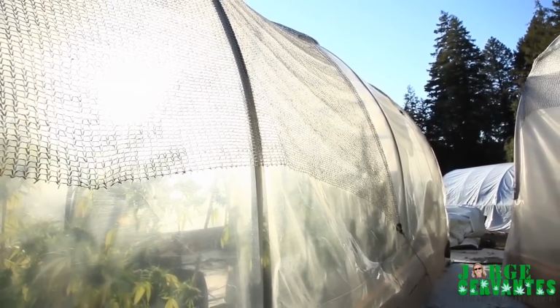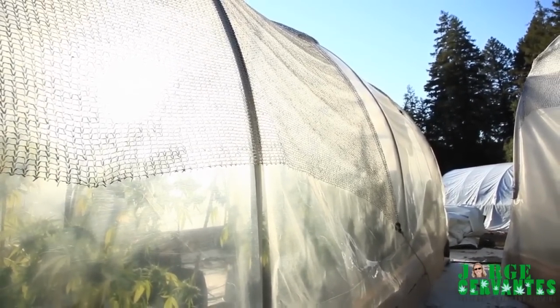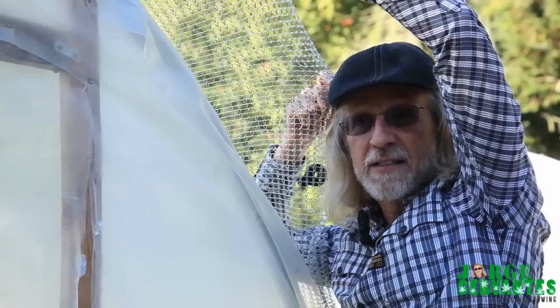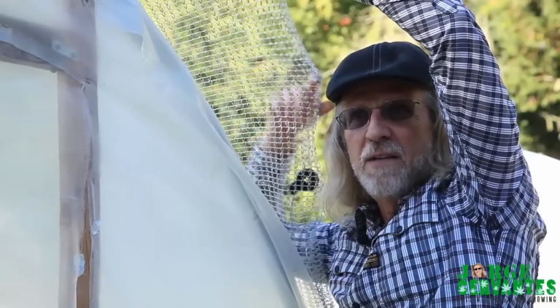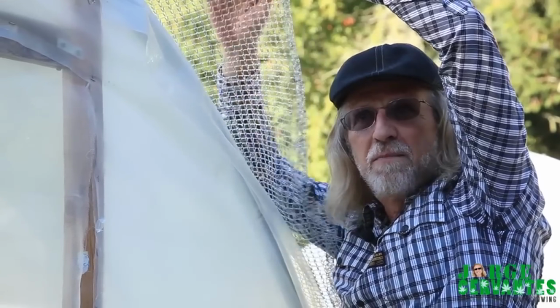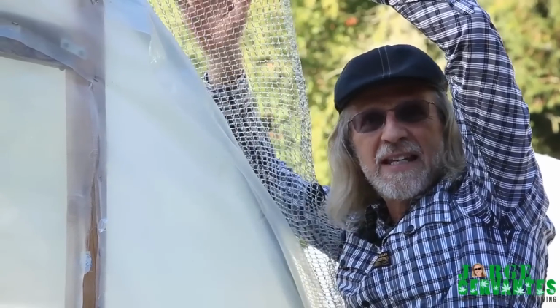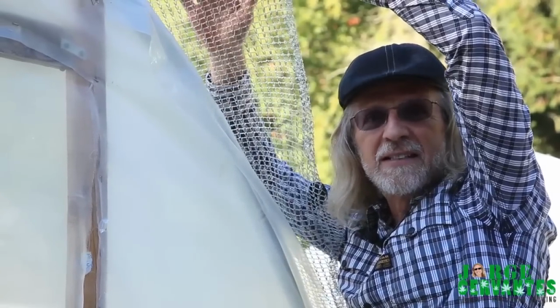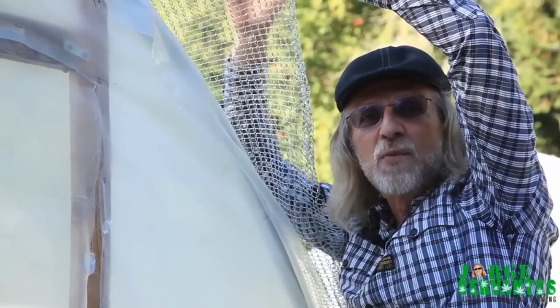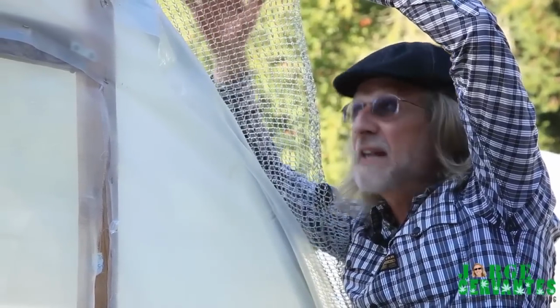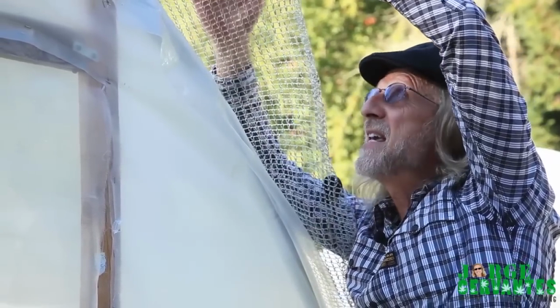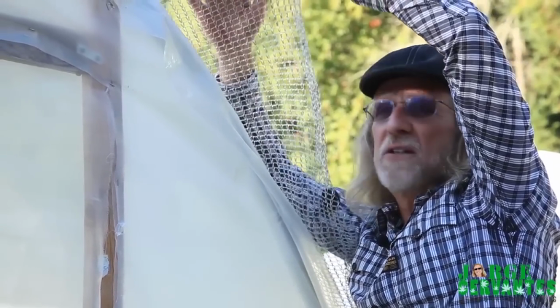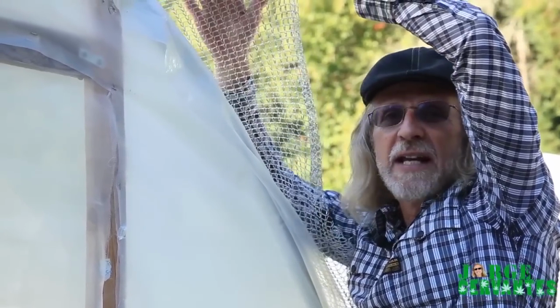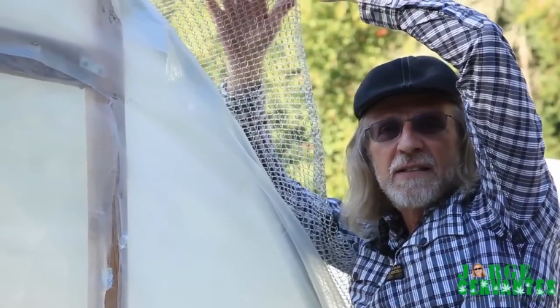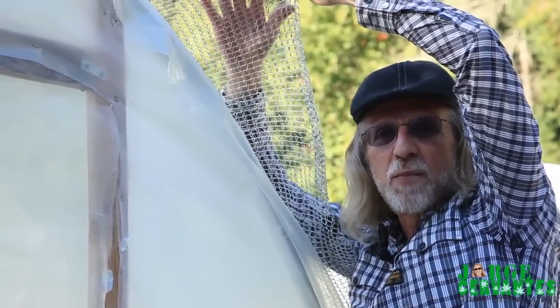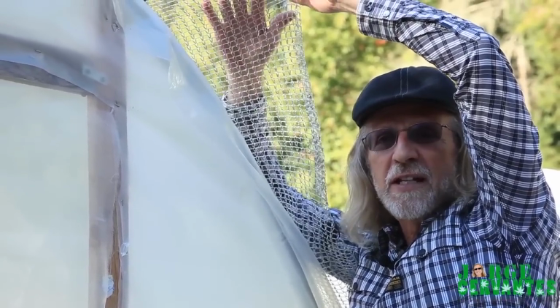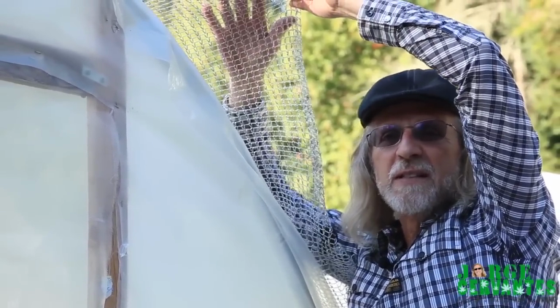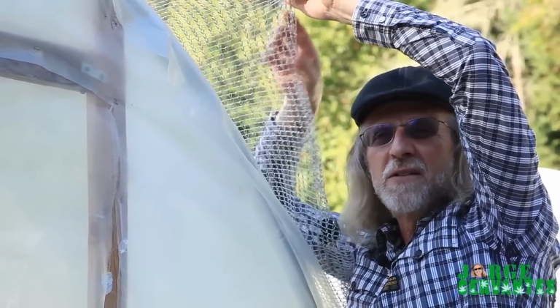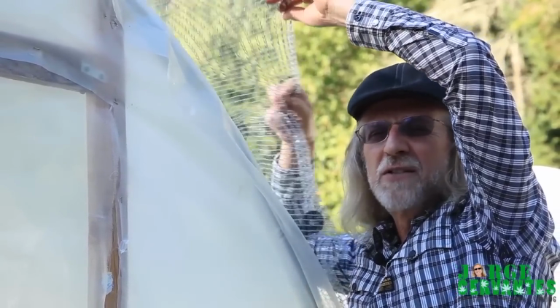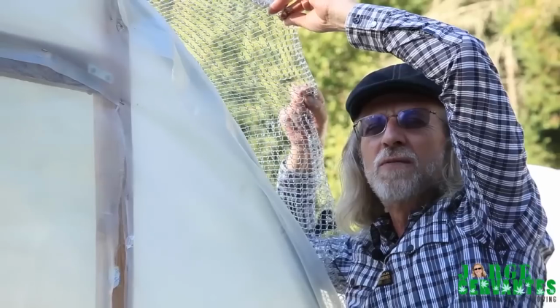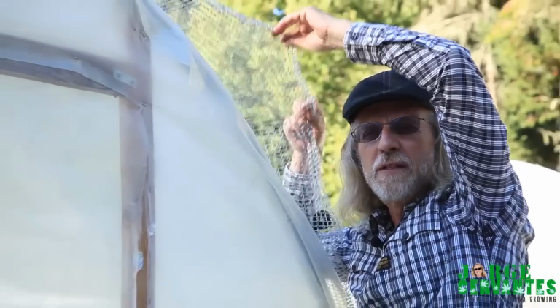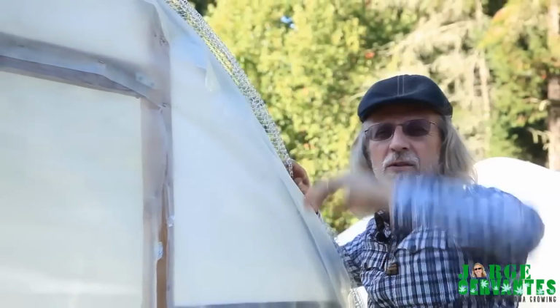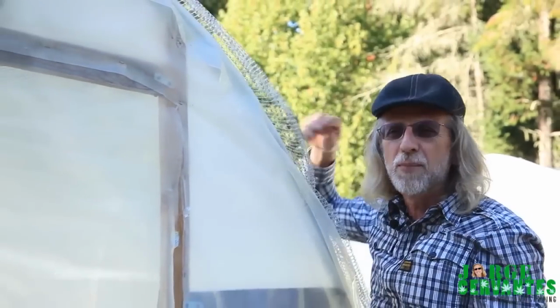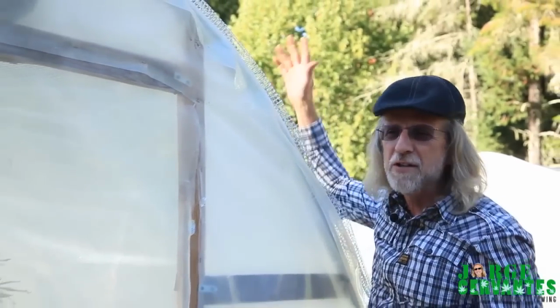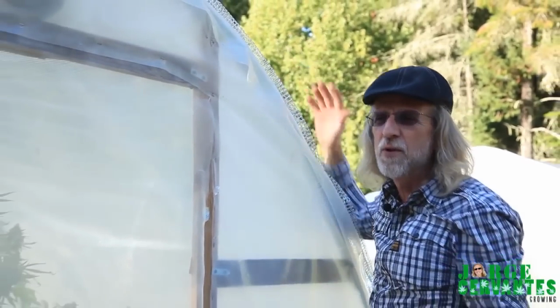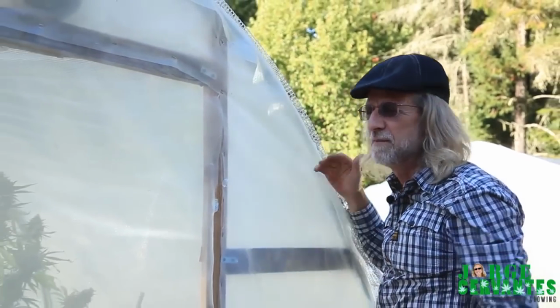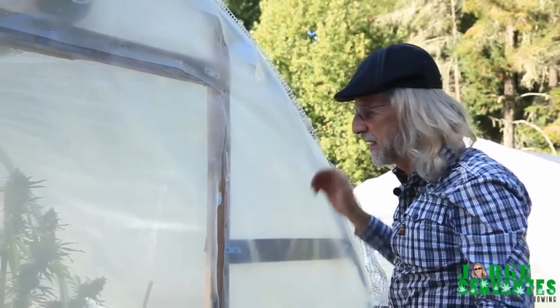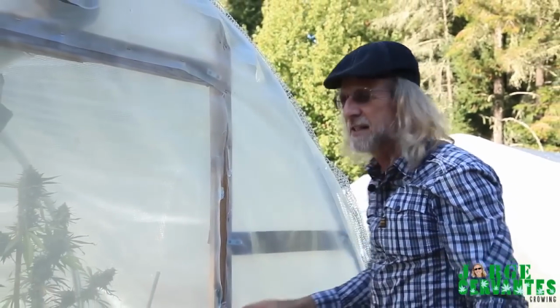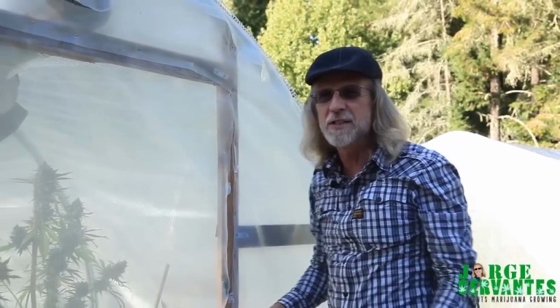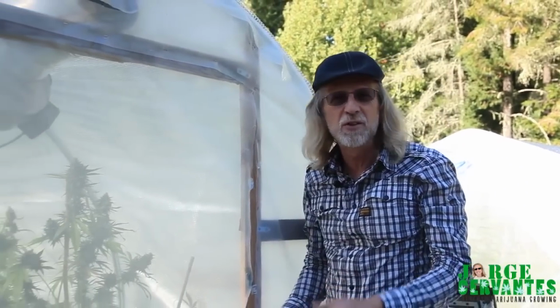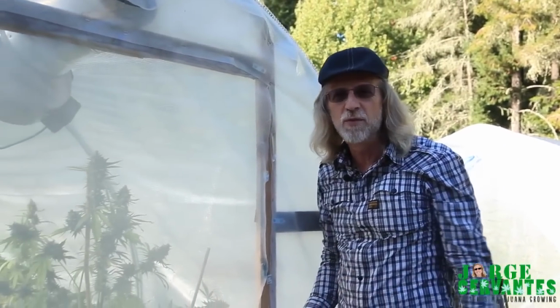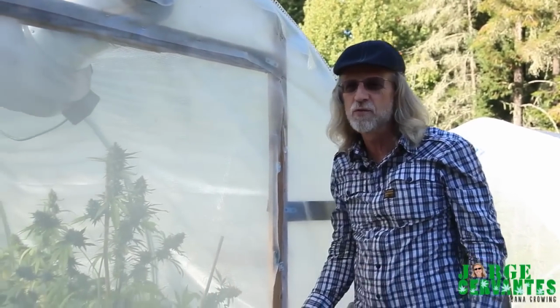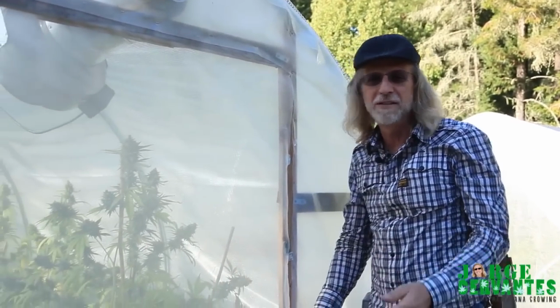It cuts the sunlight, but the big thing is it reflects the heat. And this stuff's pretty inexpensive — $1.50 per linear foot. You can get it; I think it comes in 10 or 12 foot lengths.